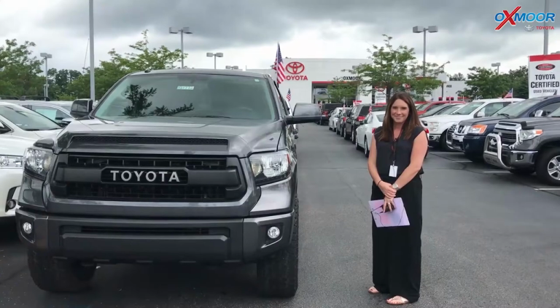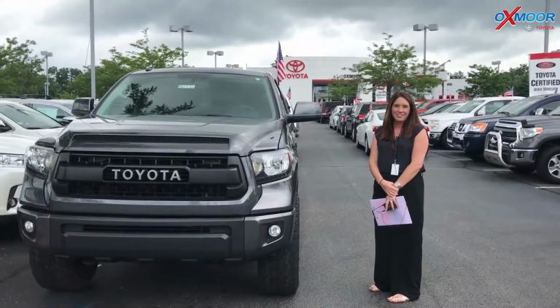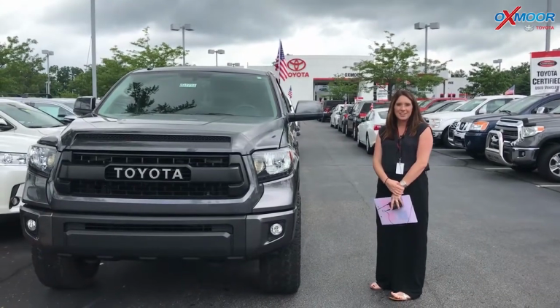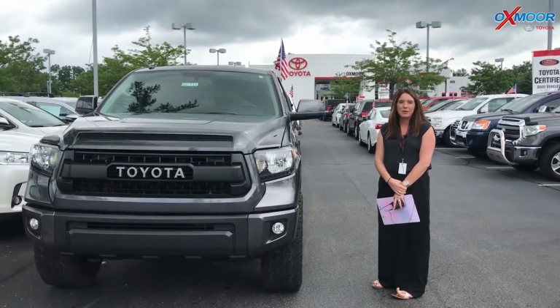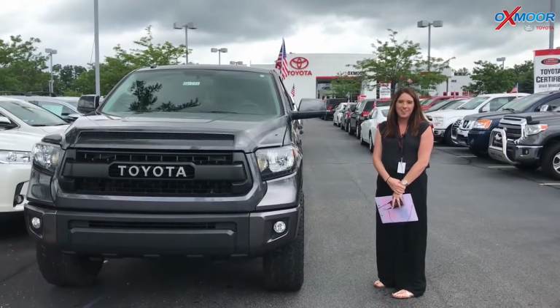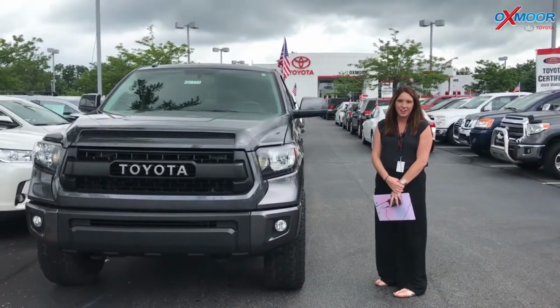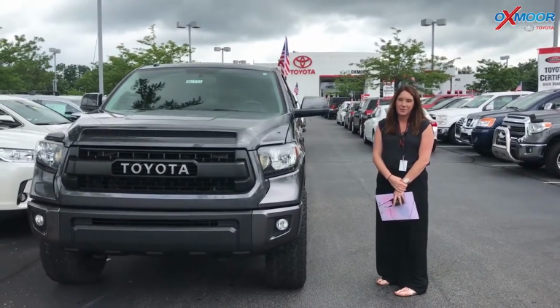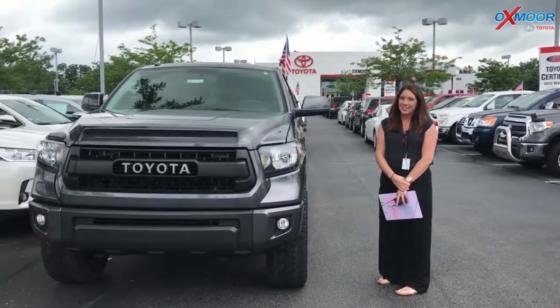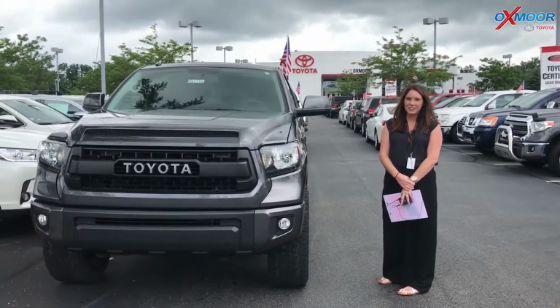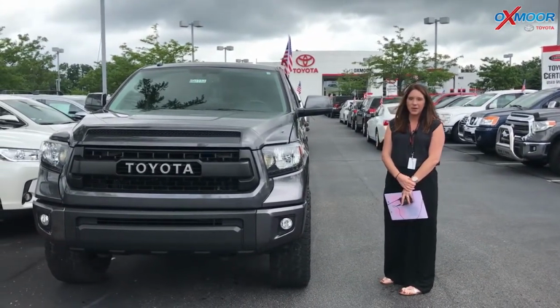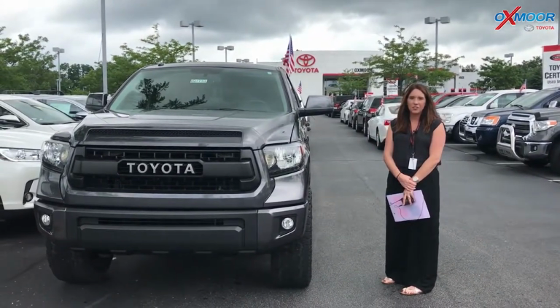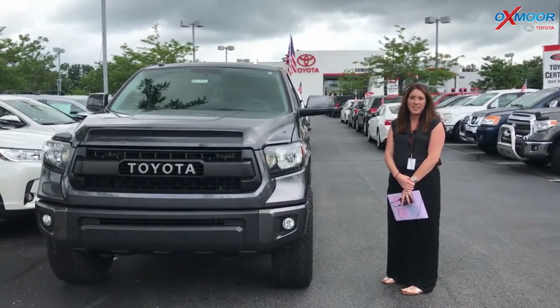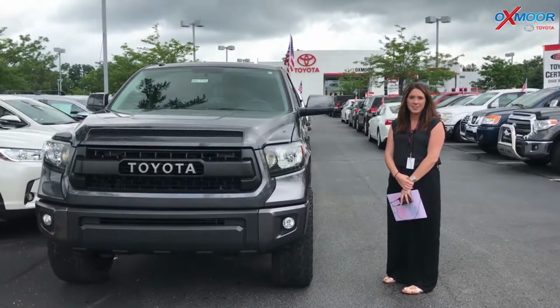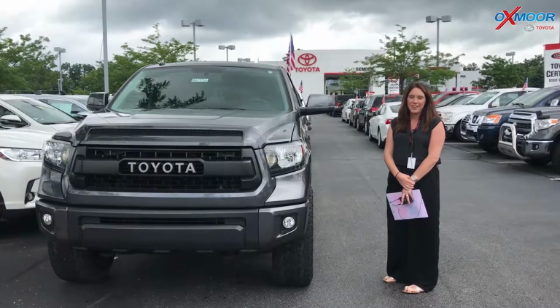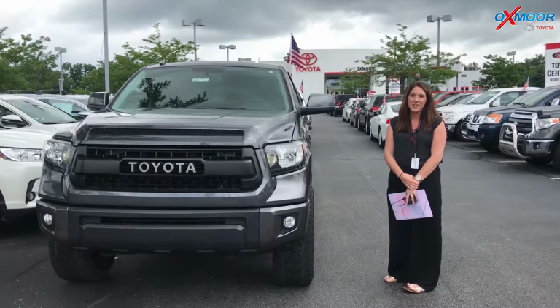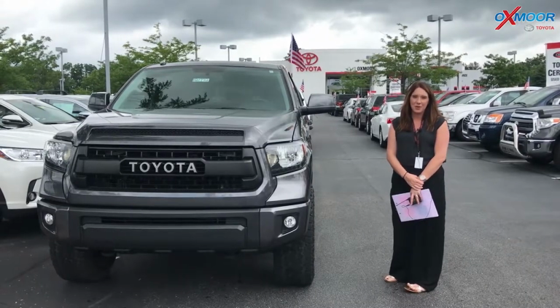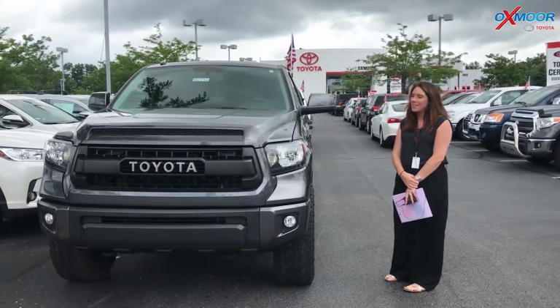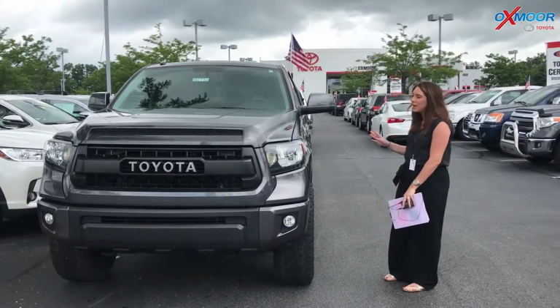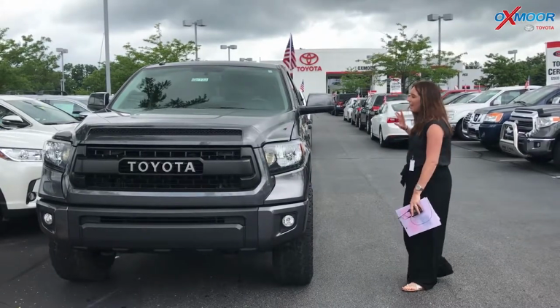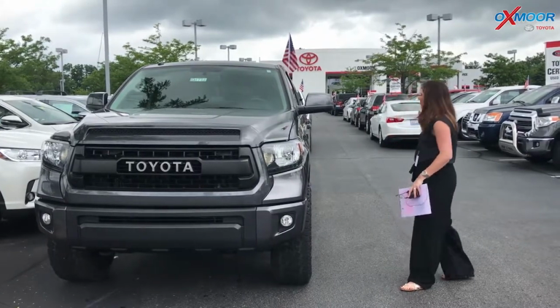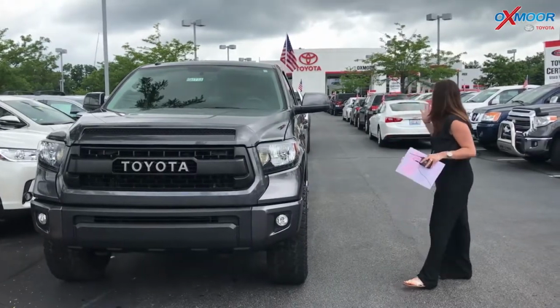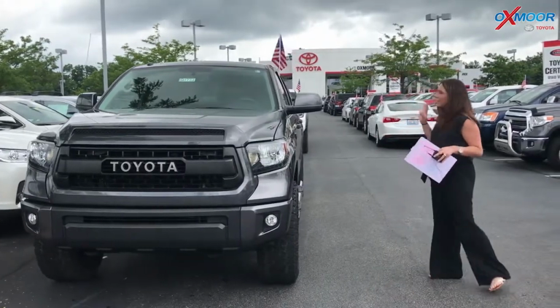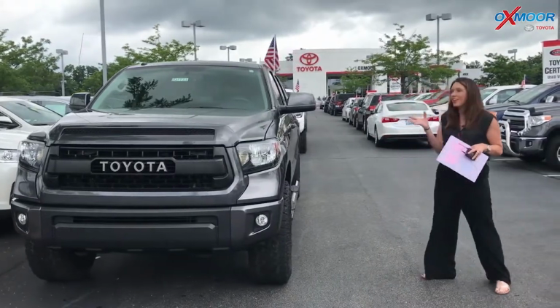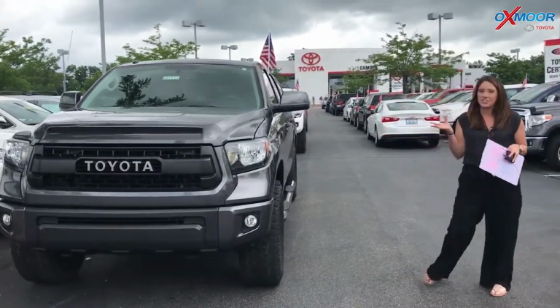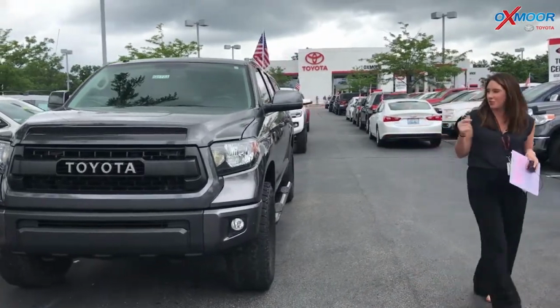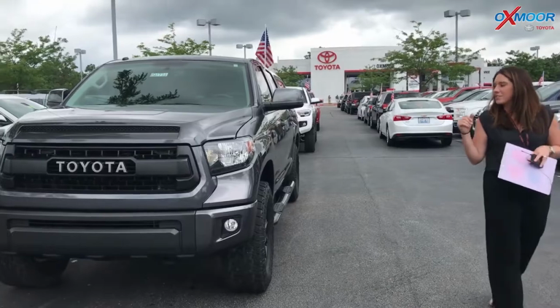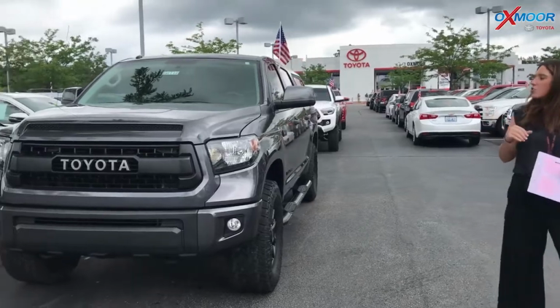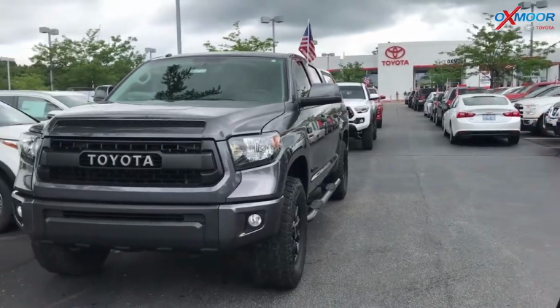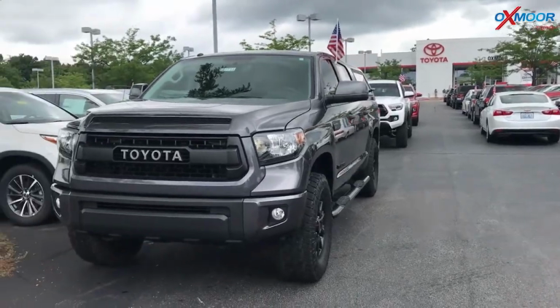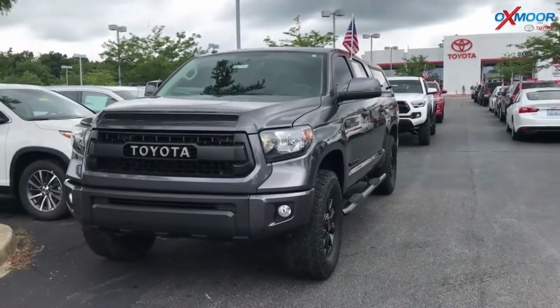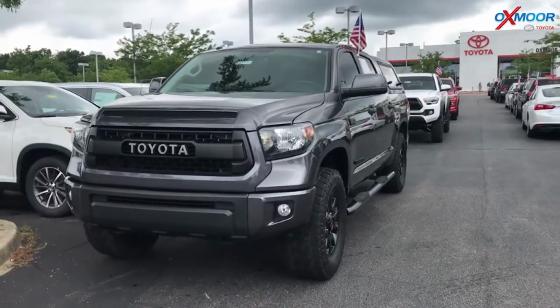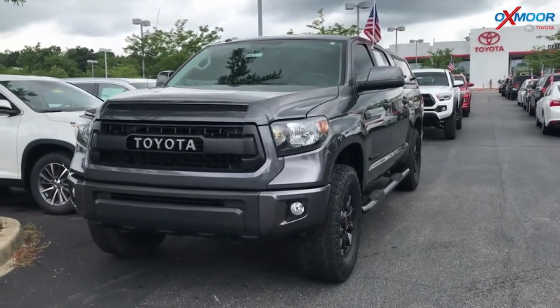Hey everyone, it's Gabrielle with Oxmoor Auto Group. I'm here today at Oxmoor Toyota for Facebook Used Vehicles of the Week. This week I have three SUV trucks to share with you guys, so we're gonna go ahead and talk a little bit about this.